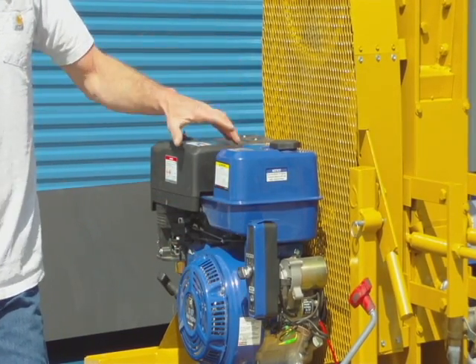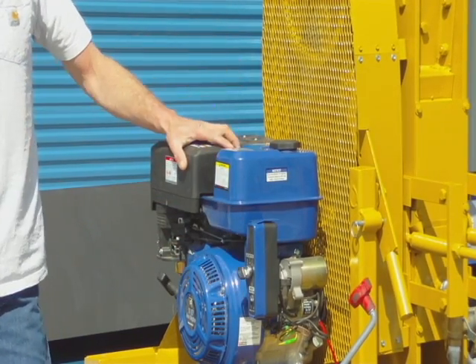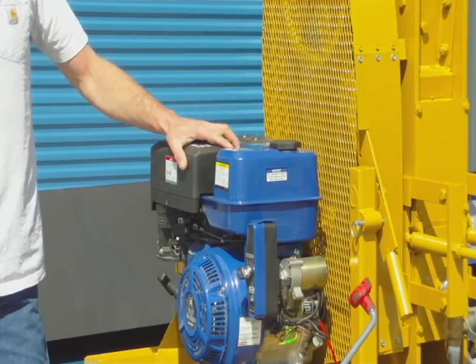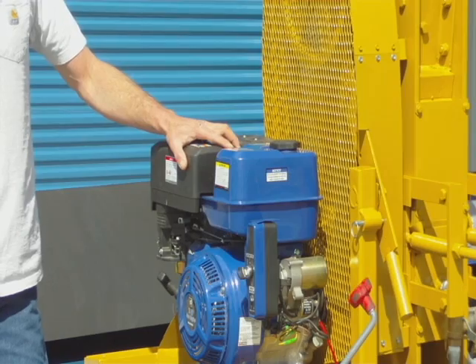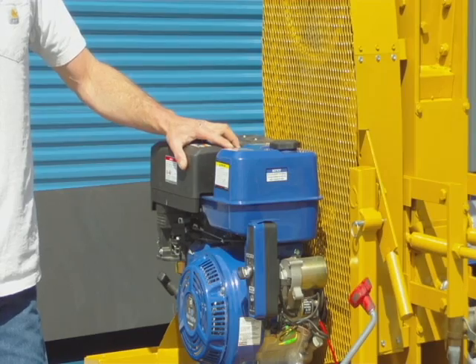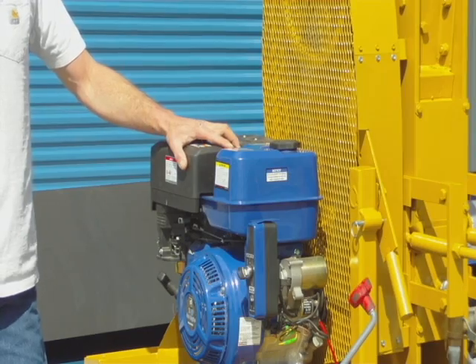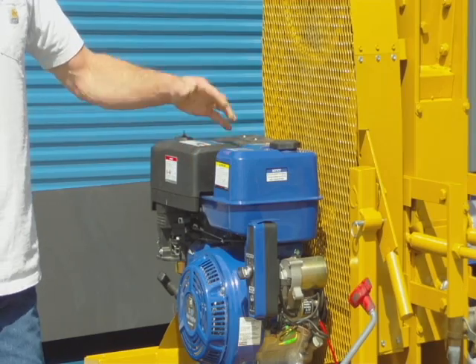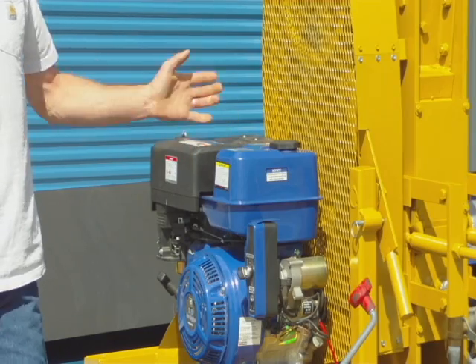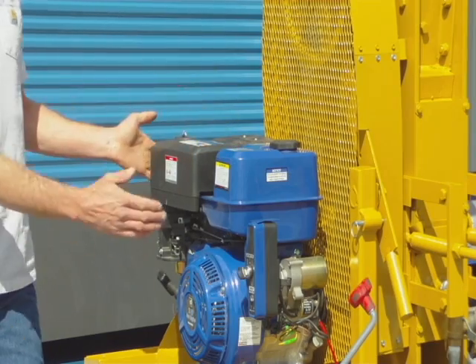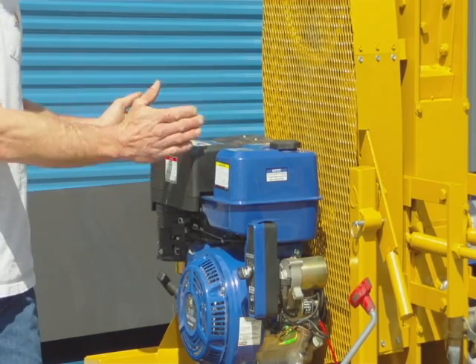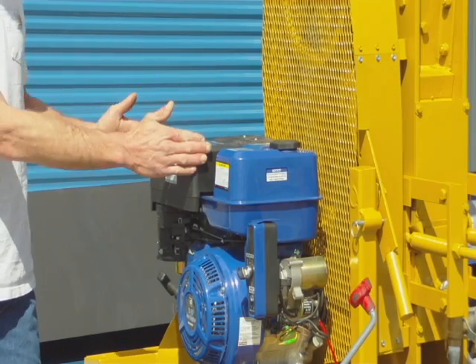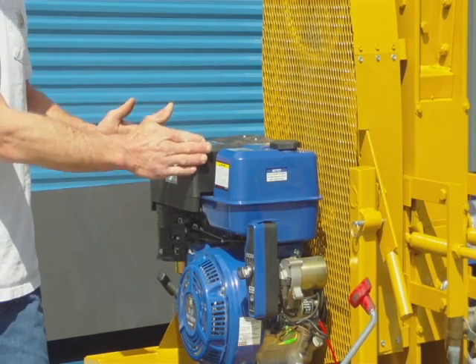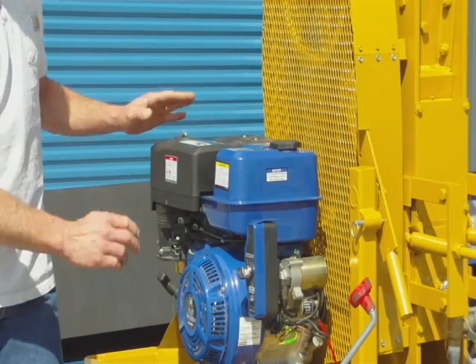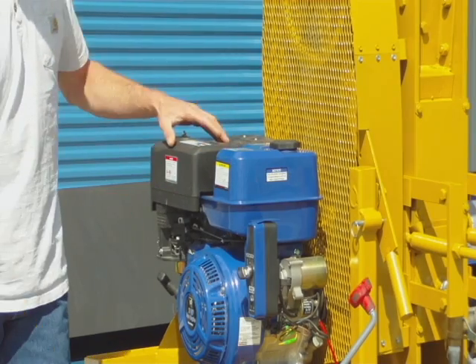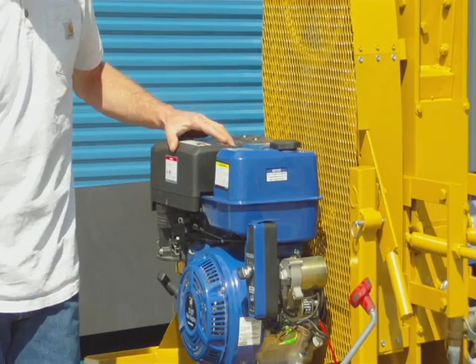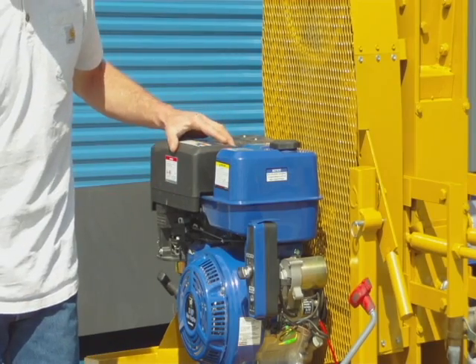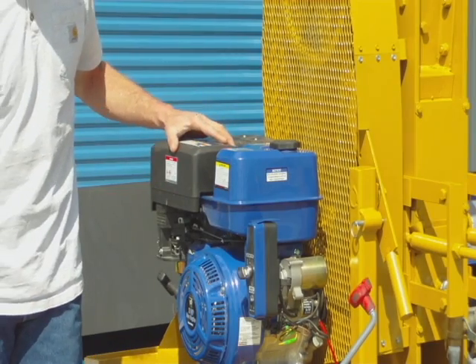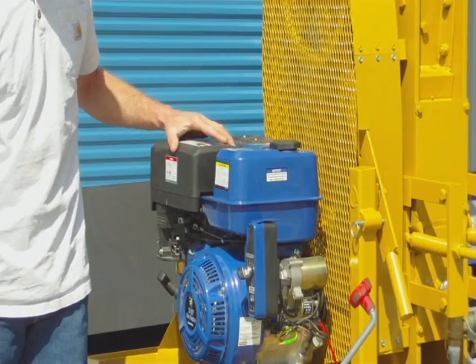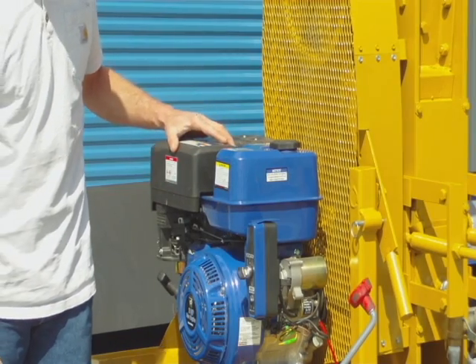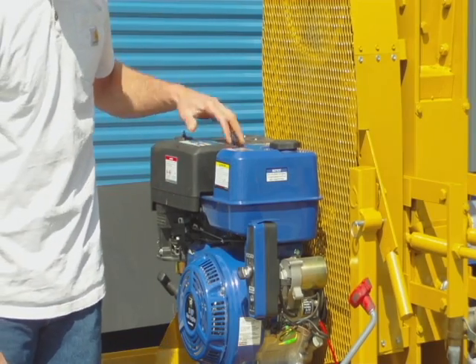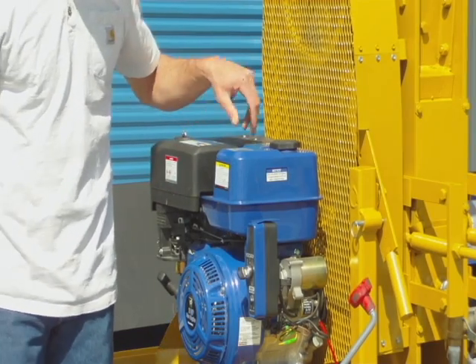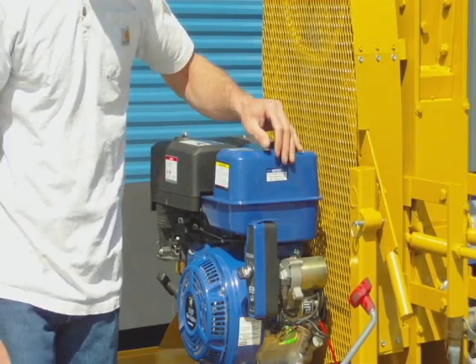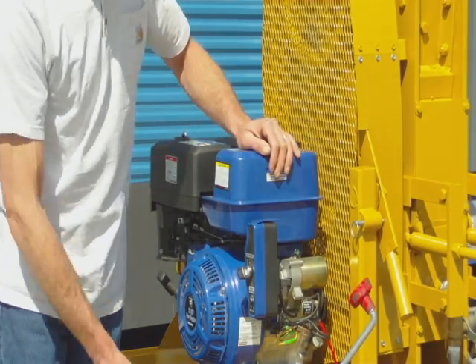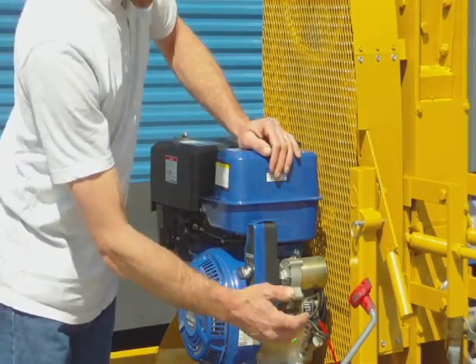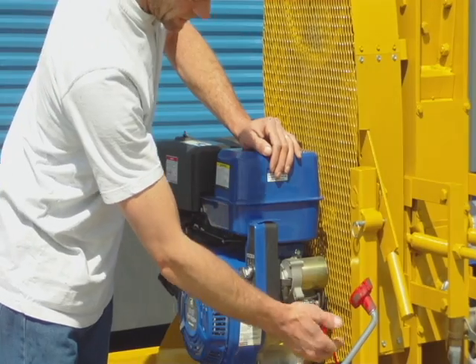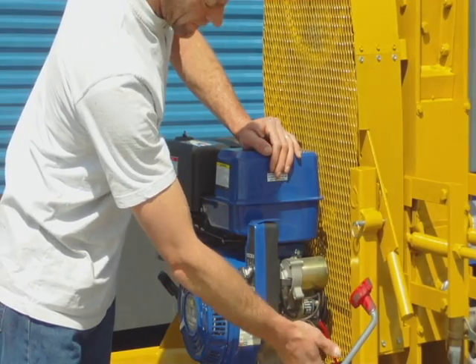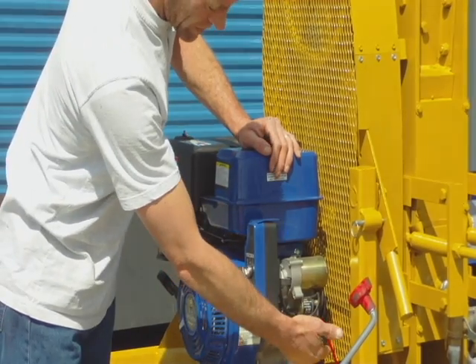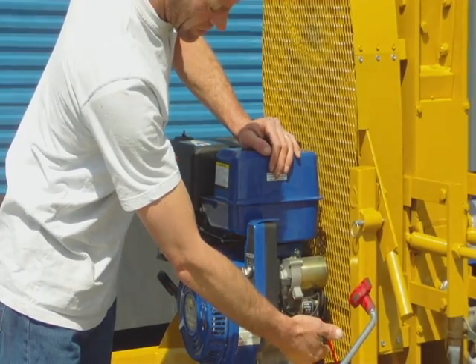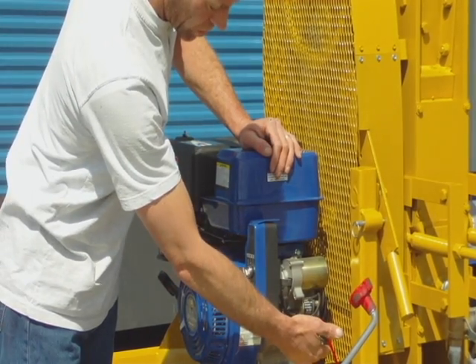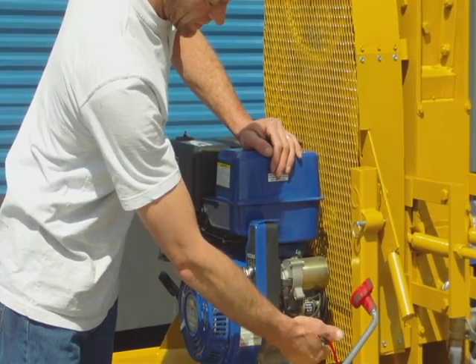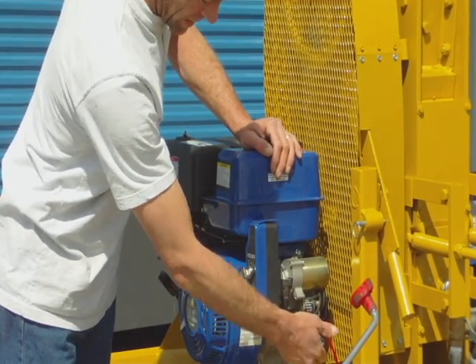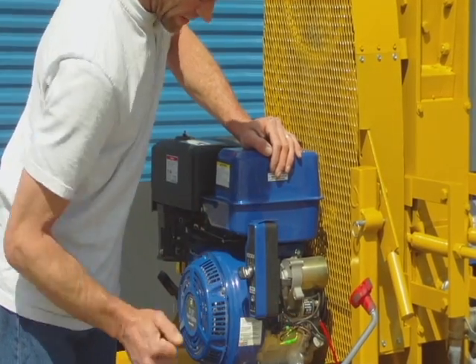Basic maintenance of this motor: the air cleaner, which should be cleaned once a day in the dusty atmosphere that it's in, and you have your standard oil dipstick here.